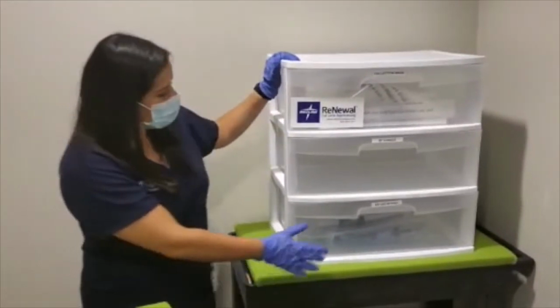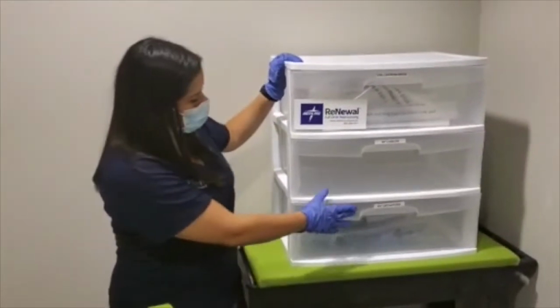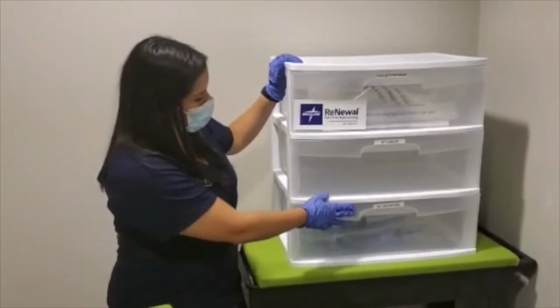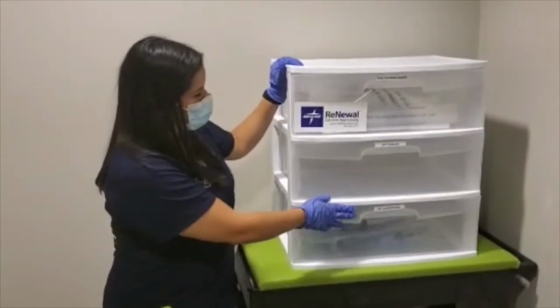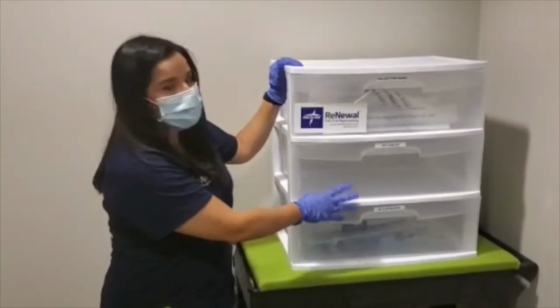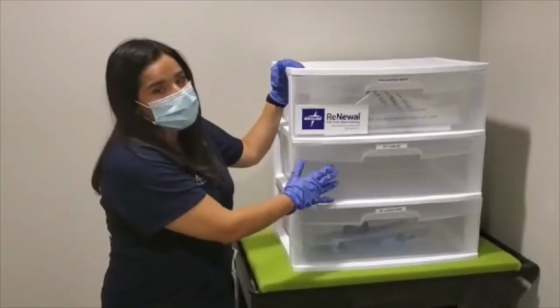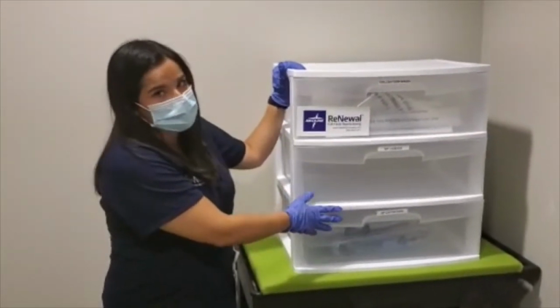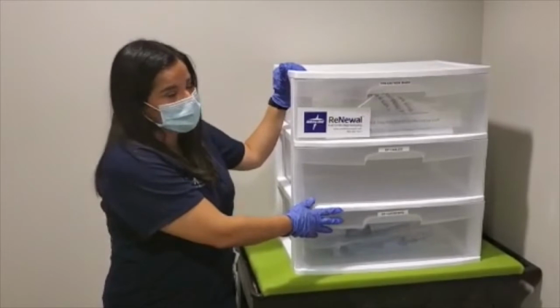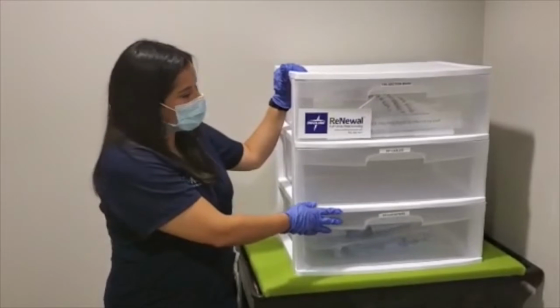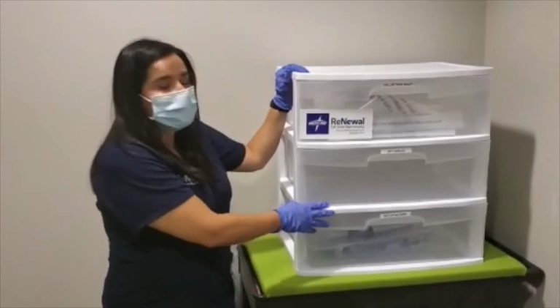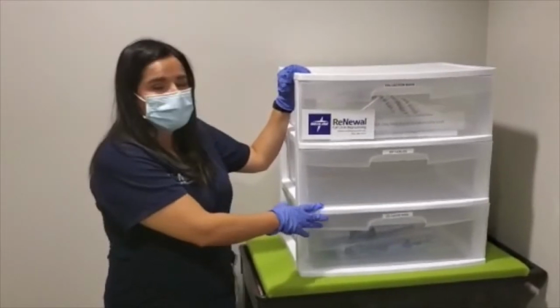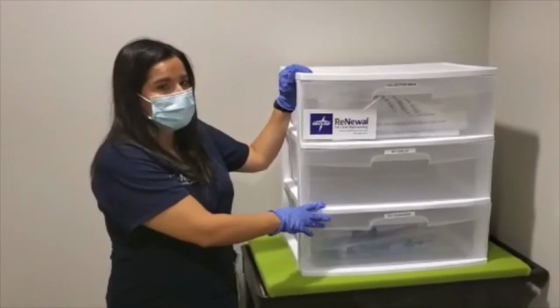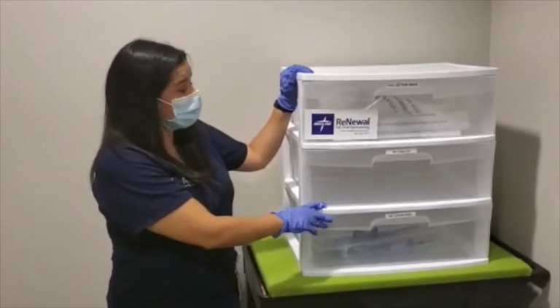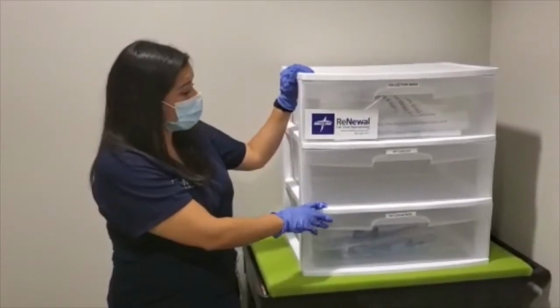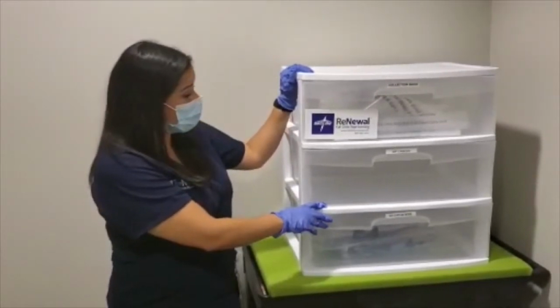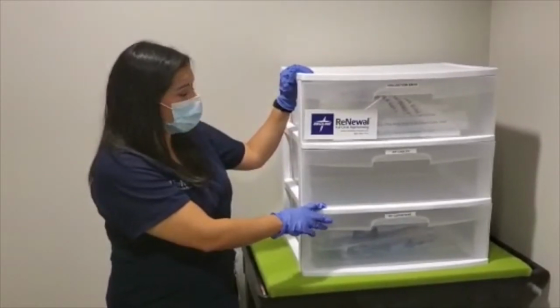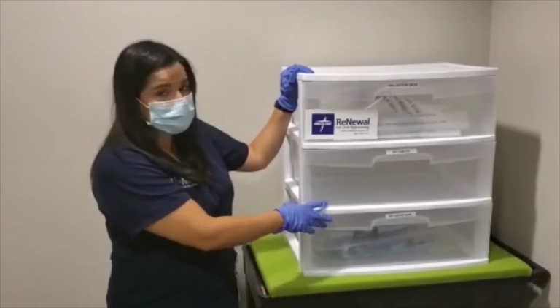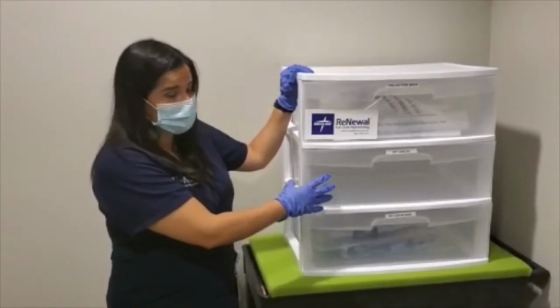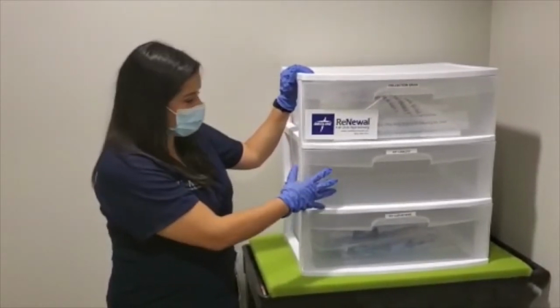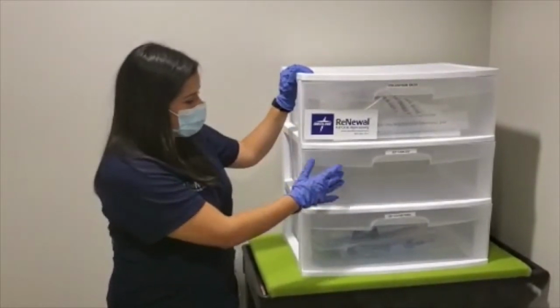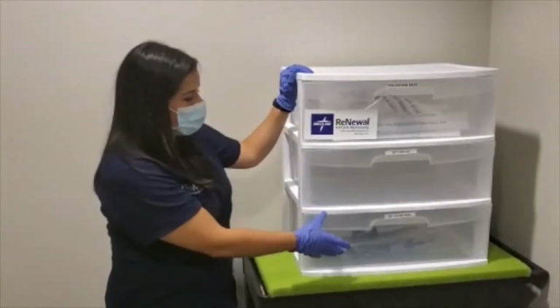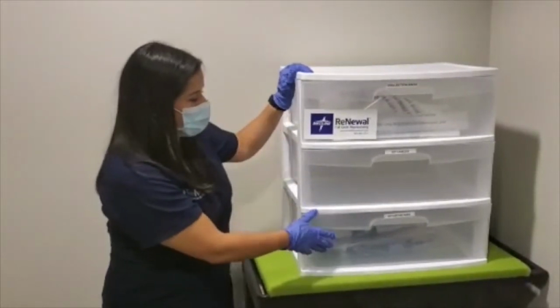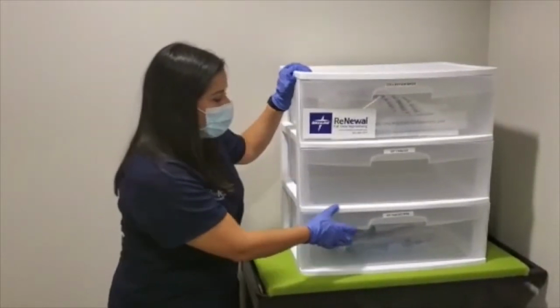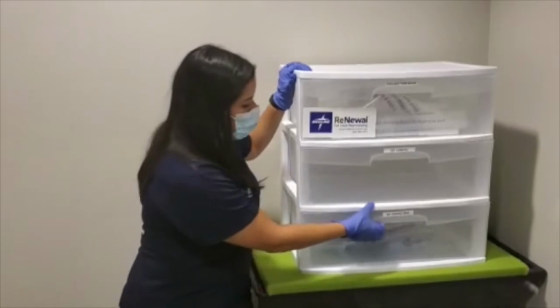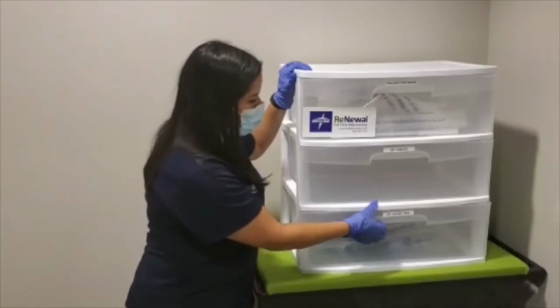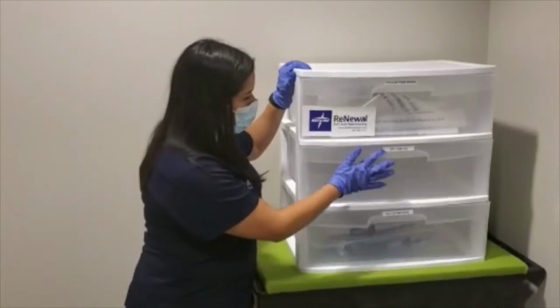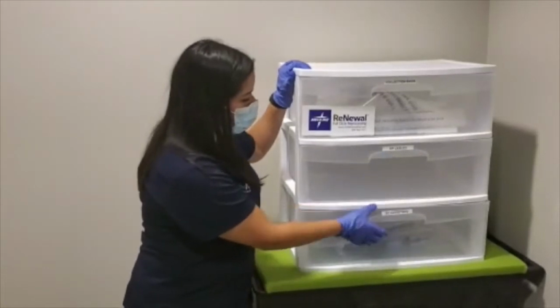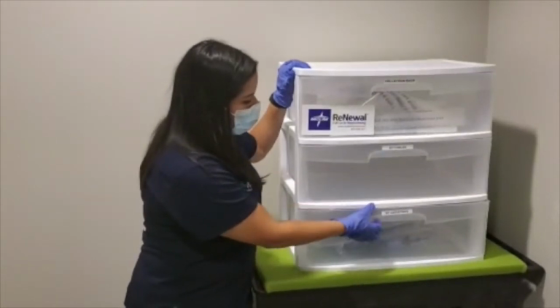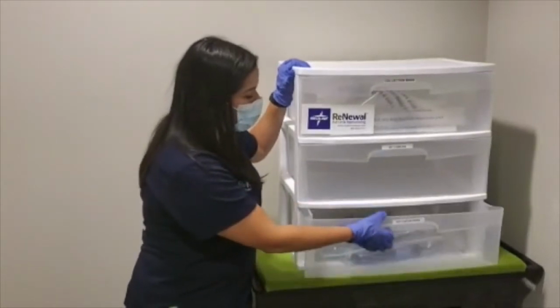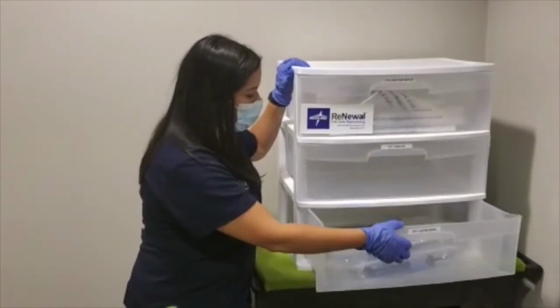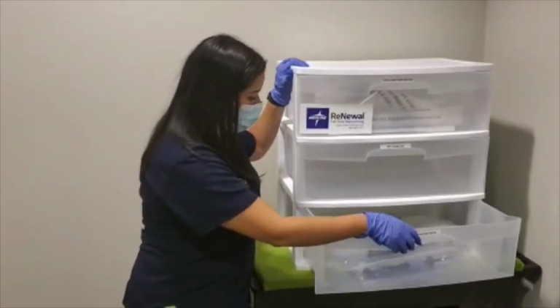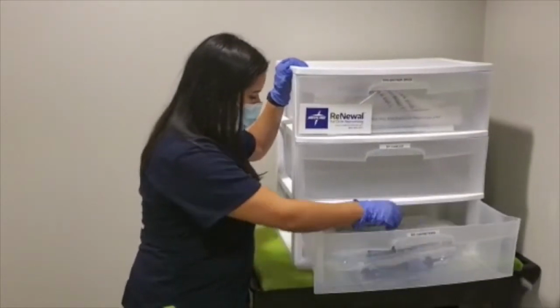Your EP catheters will be in one of the drawers. If your facility is doing EP cable collections, you want to make sure that they are kept separate and the bins are already labeled.